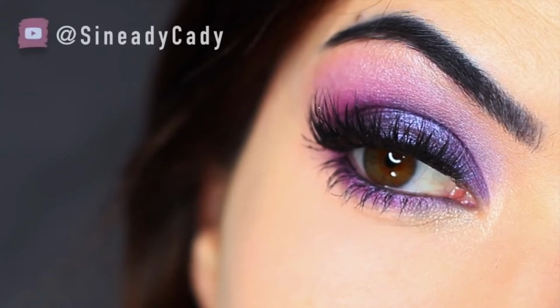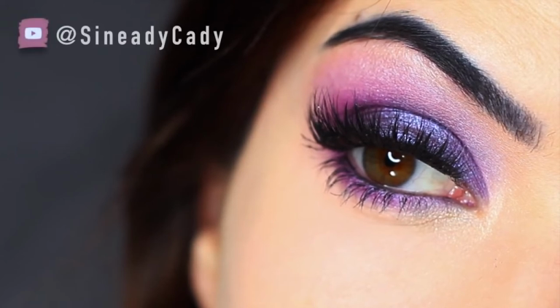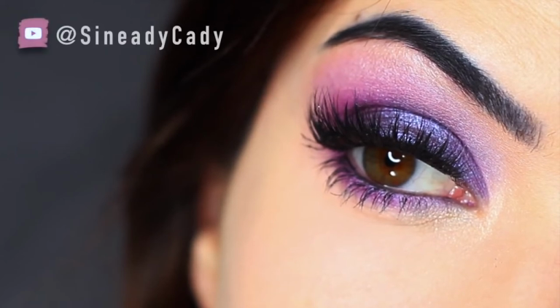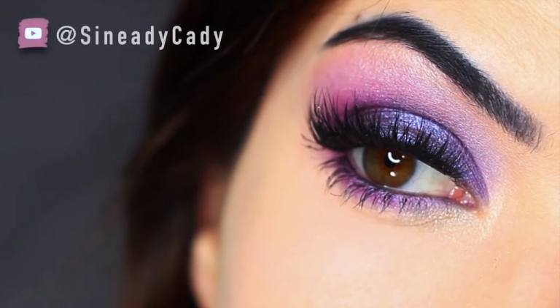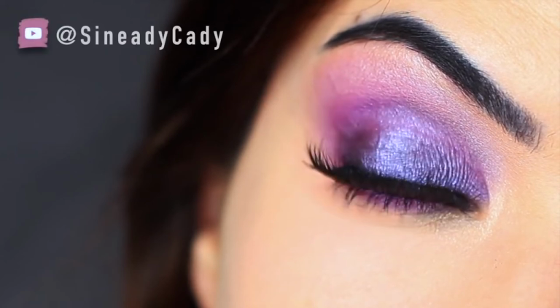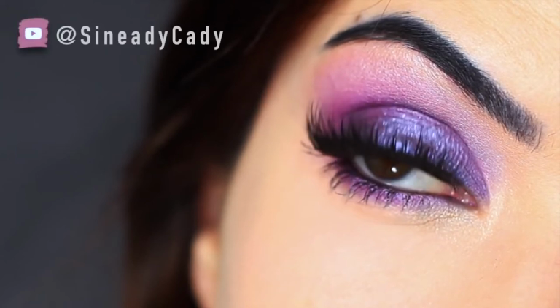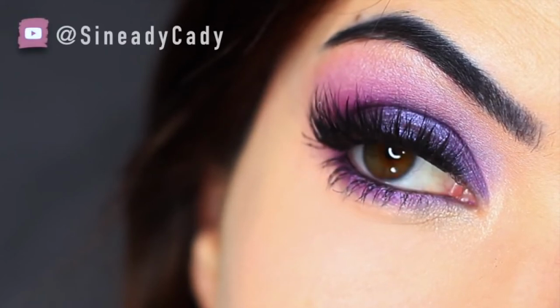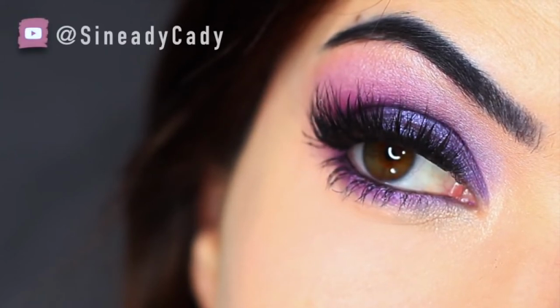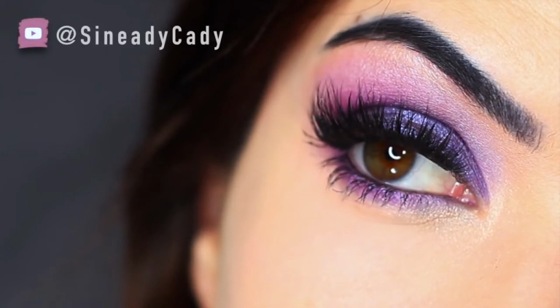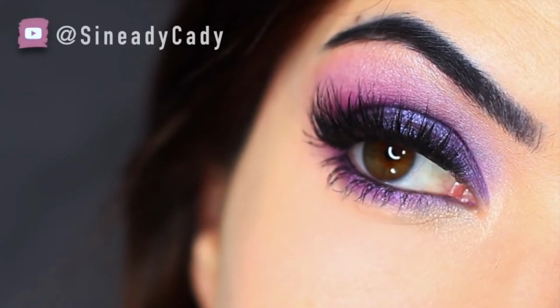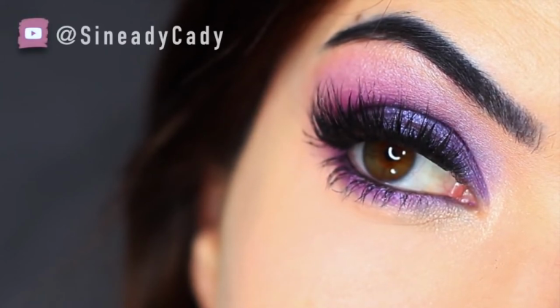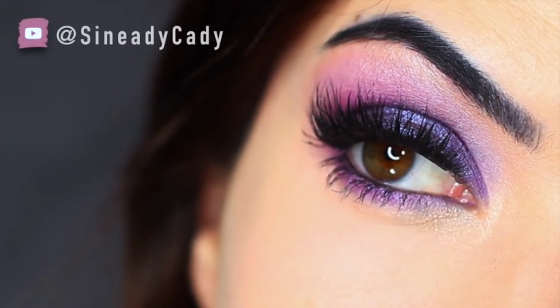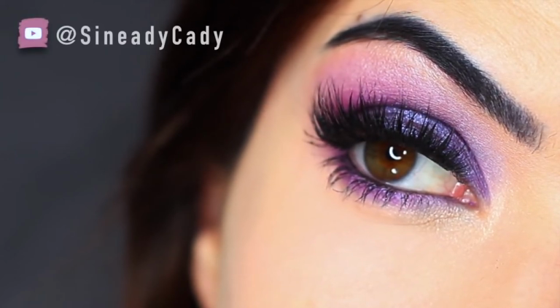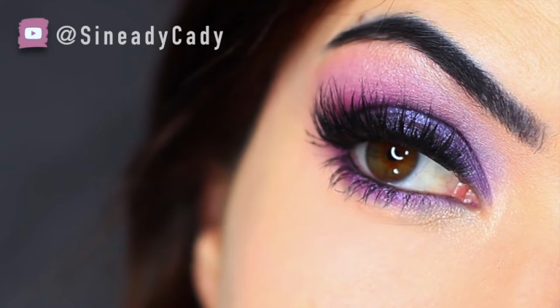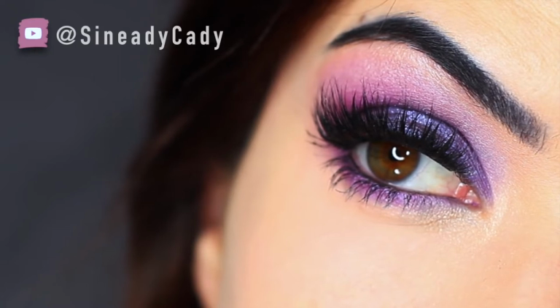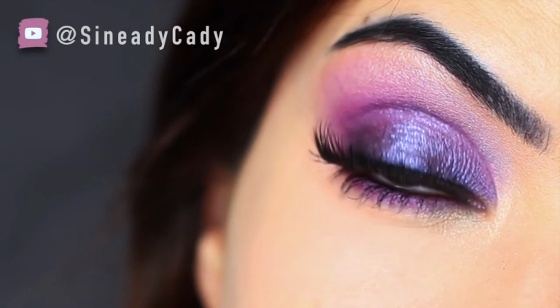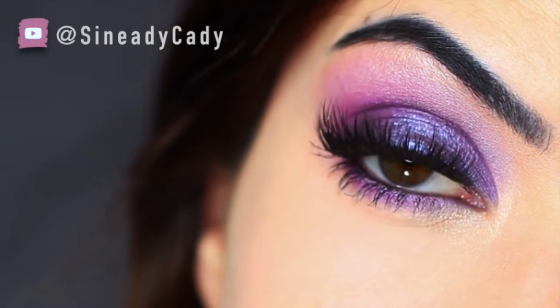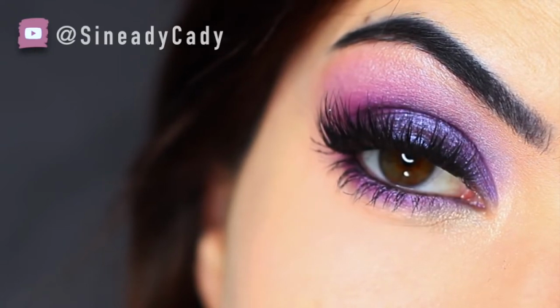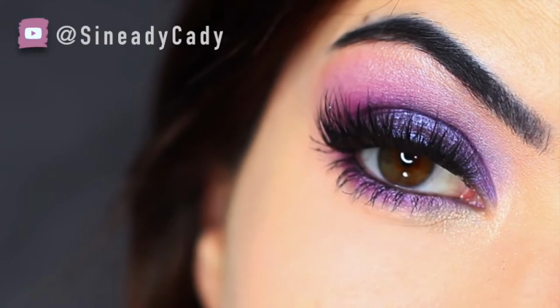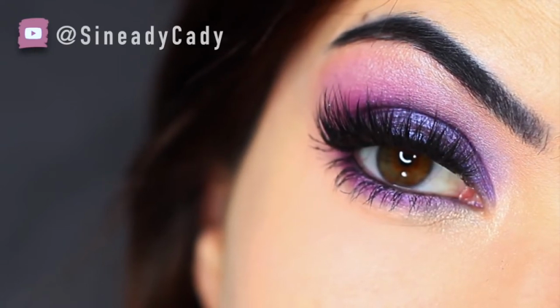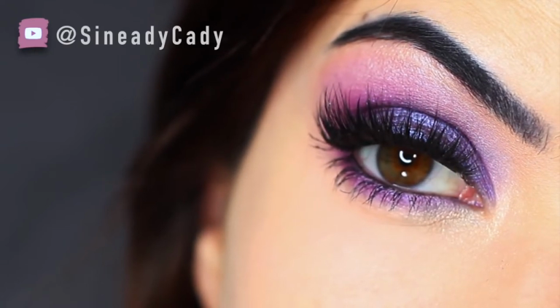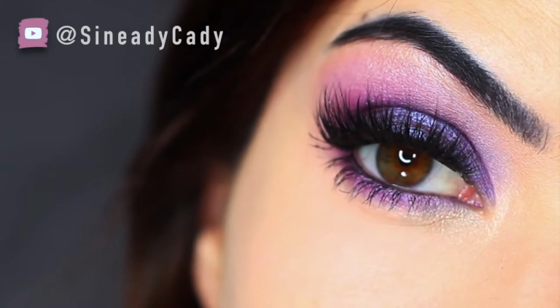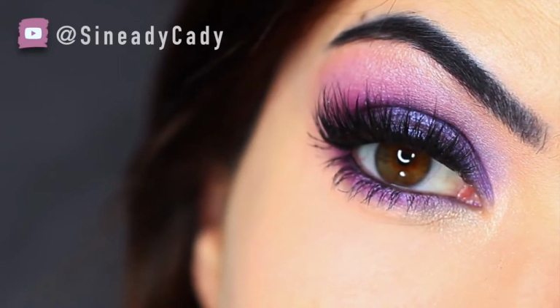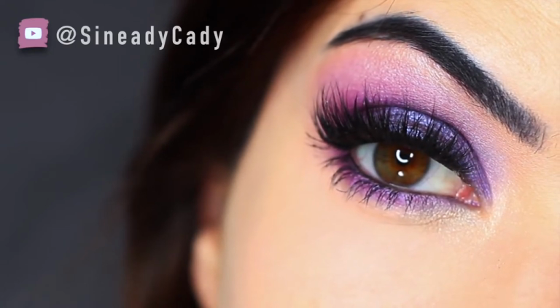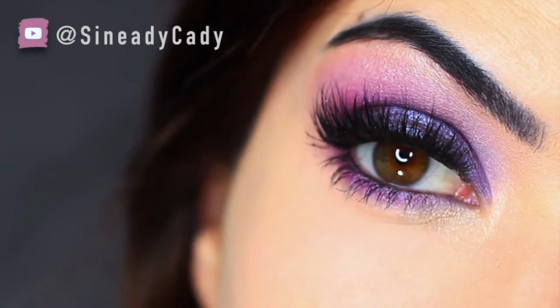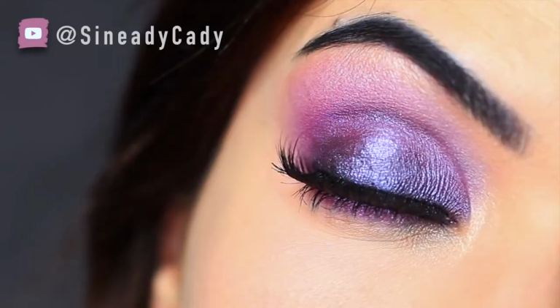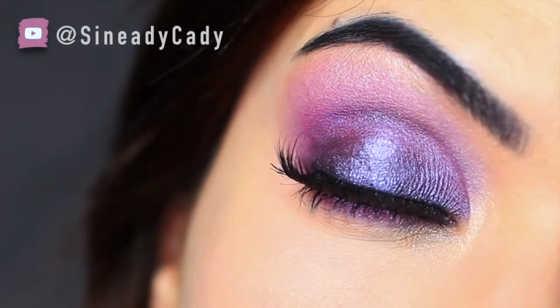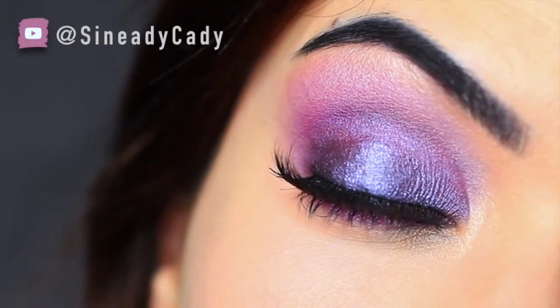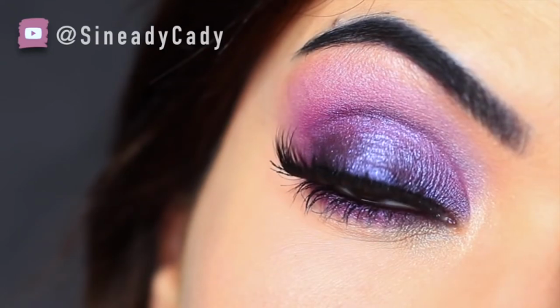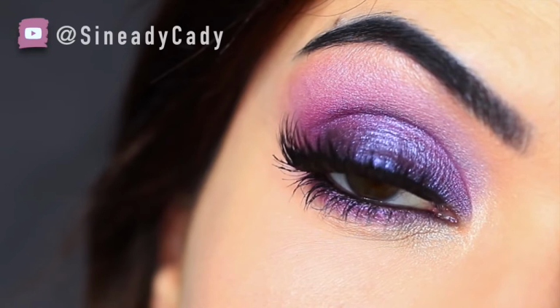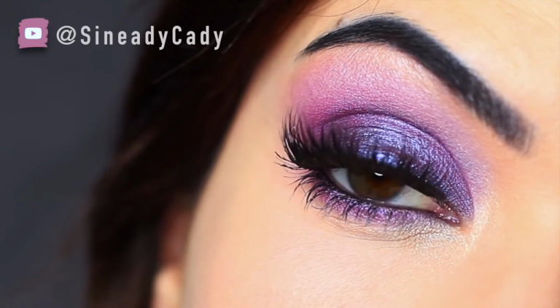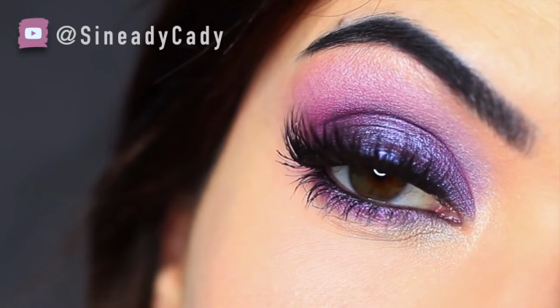For today's Monday makeup lesson I'm going to show you how to create this purple smokey eye. It's a really easy look to recreate and you really only need about one brush and some purple shadows.